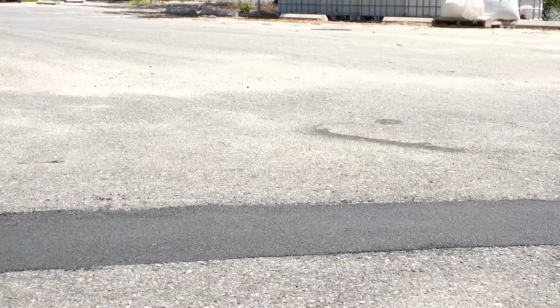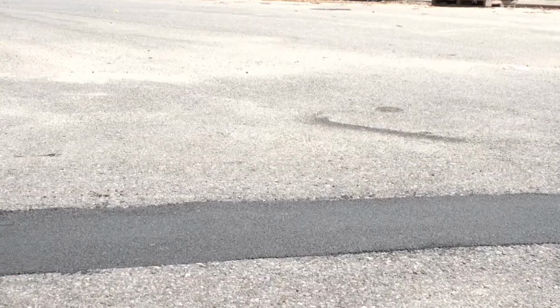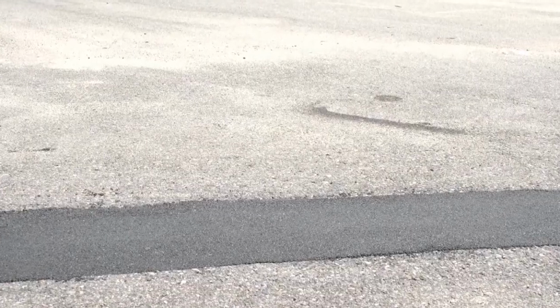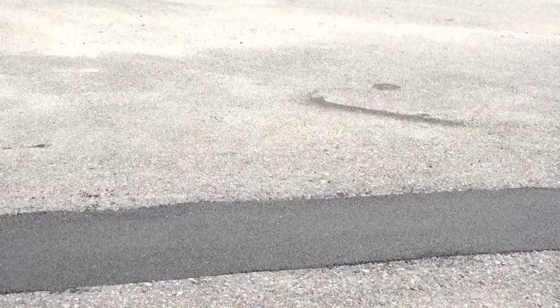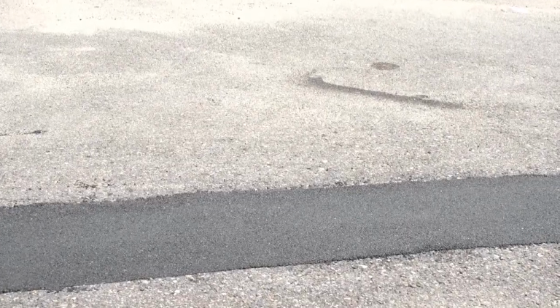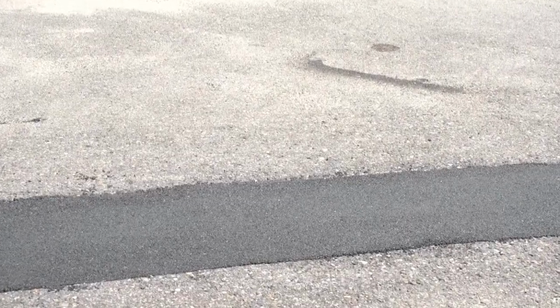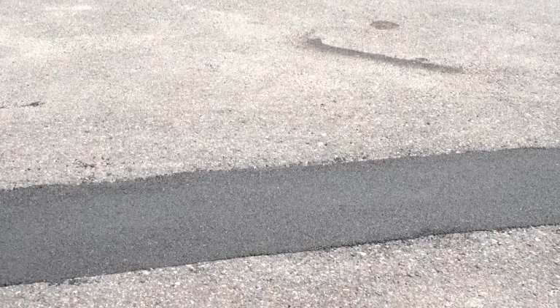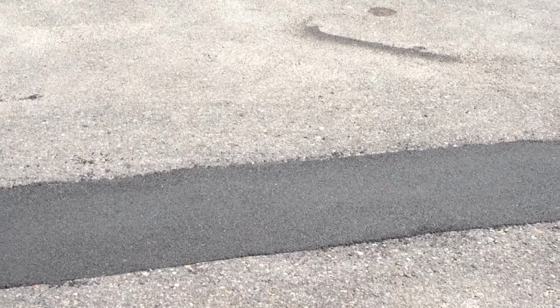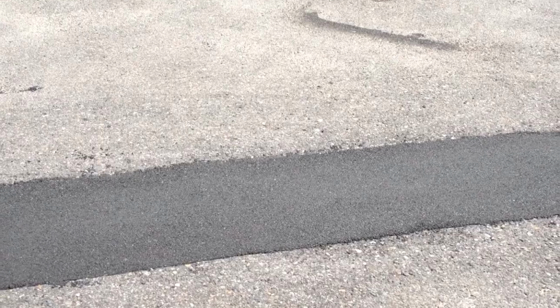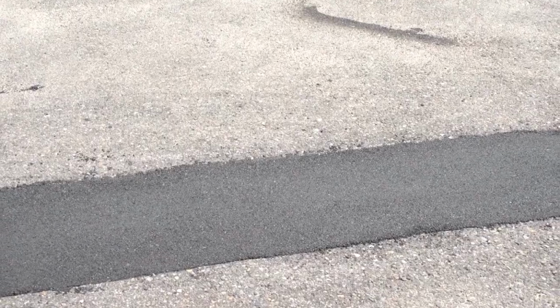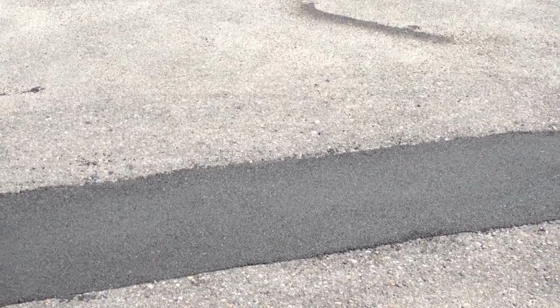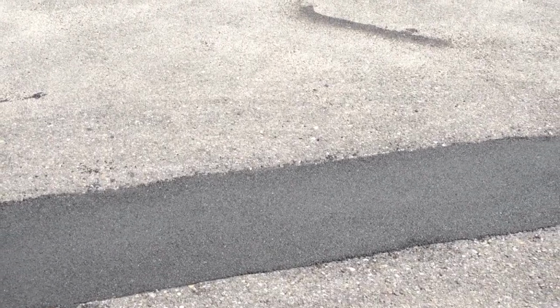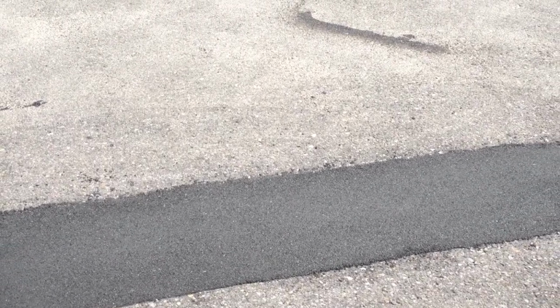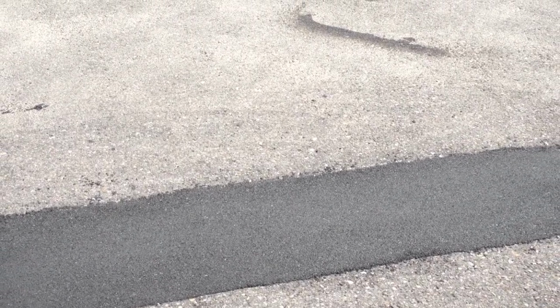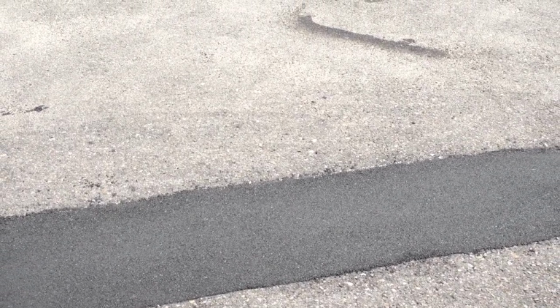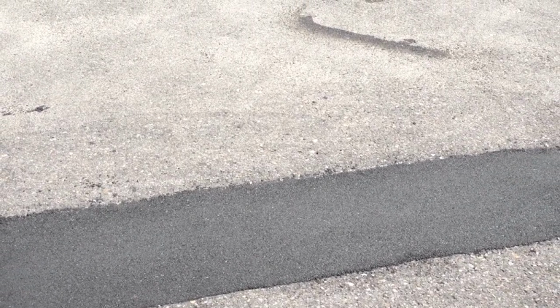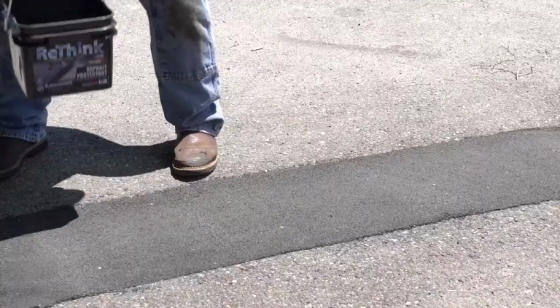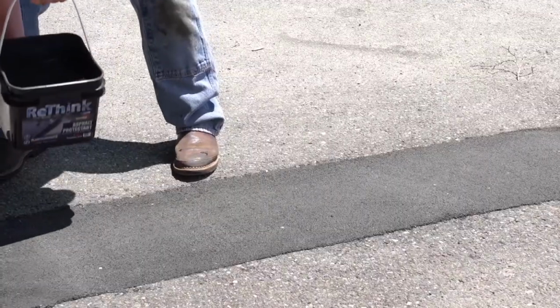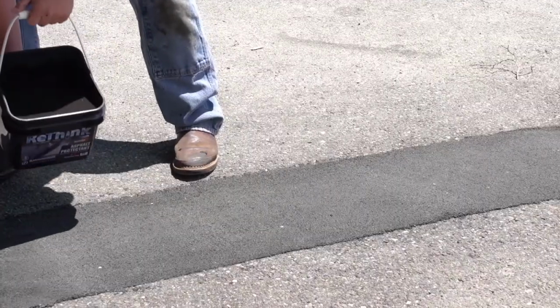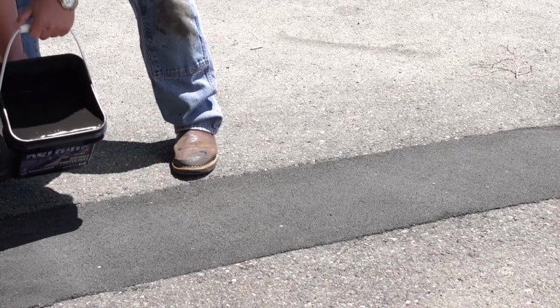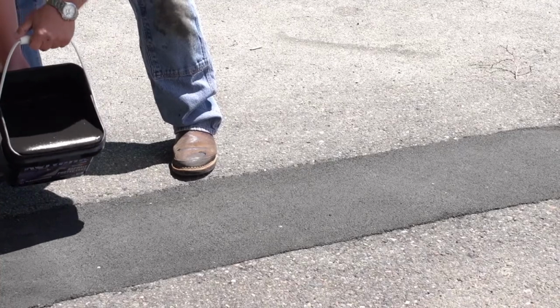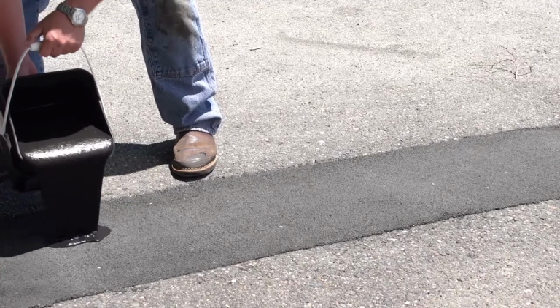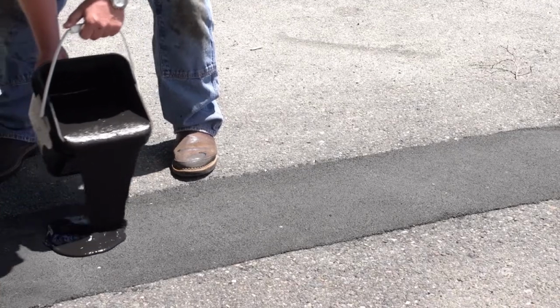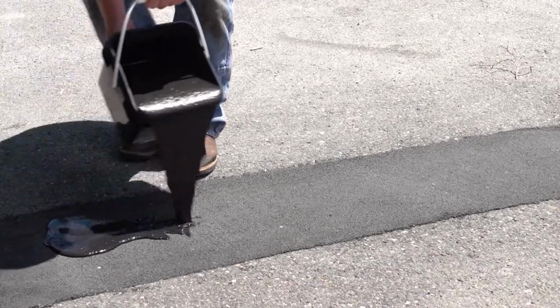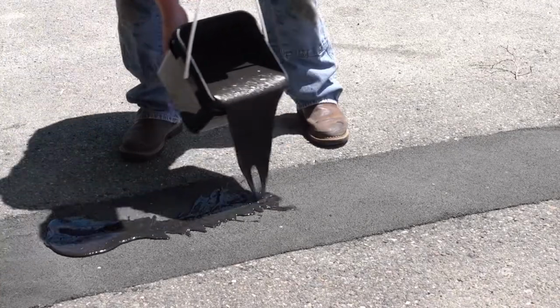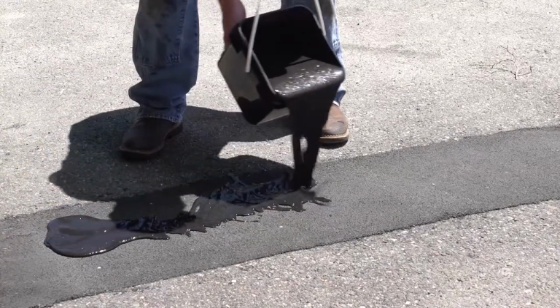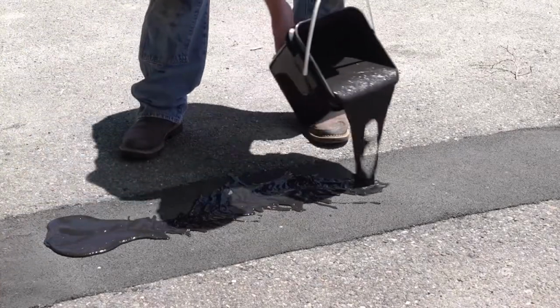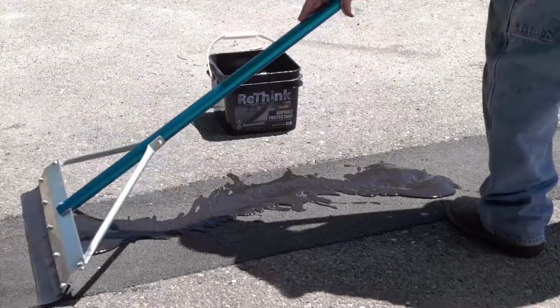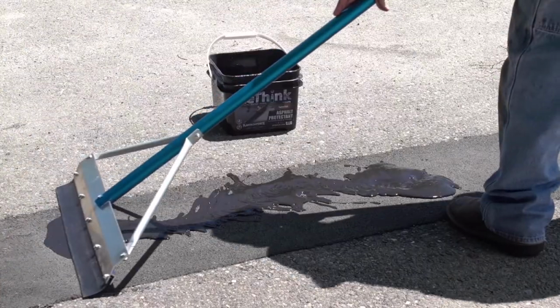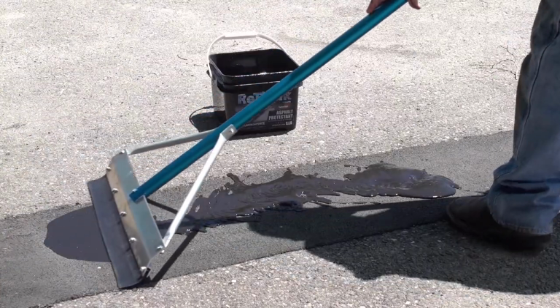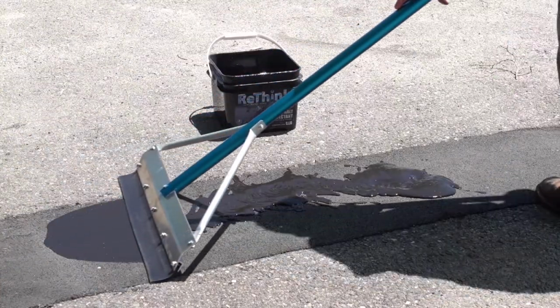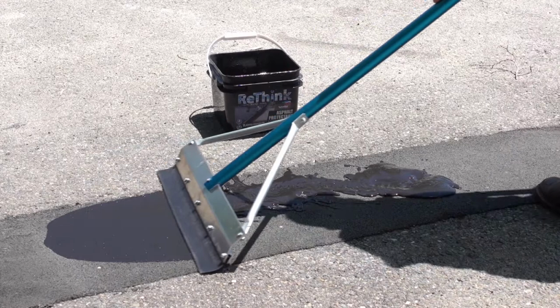Under most circumstances, the repair area can be opened to straight-through traffic immediately. For additional strength and to prevent abrasion, apply Rethink Asphalt Protectant once the patch has cured.